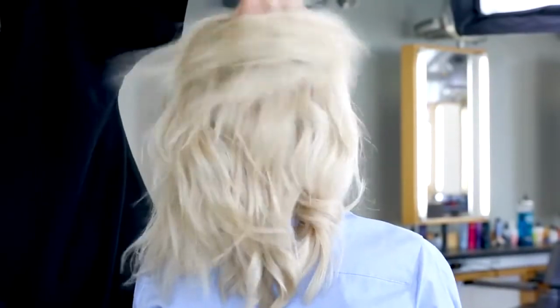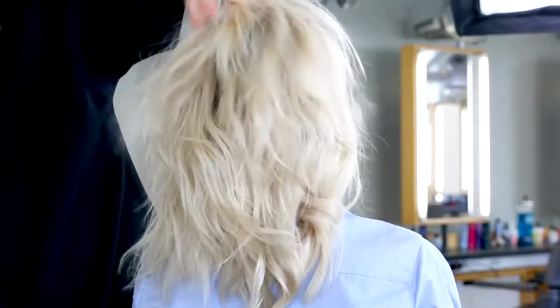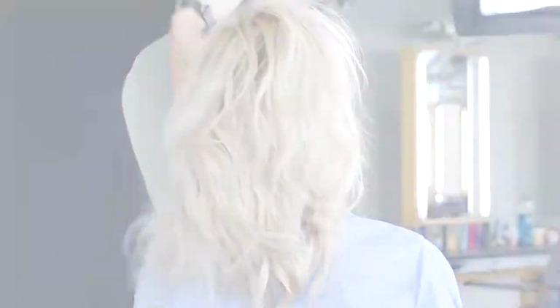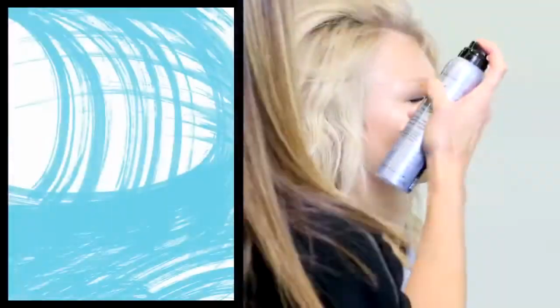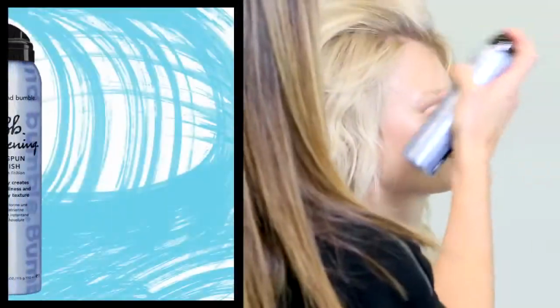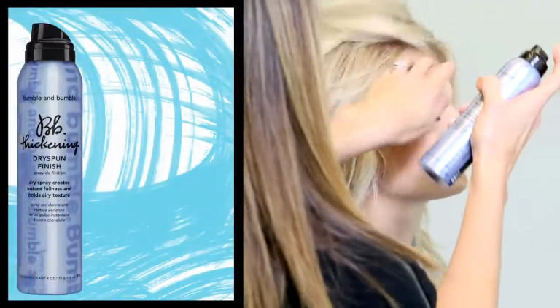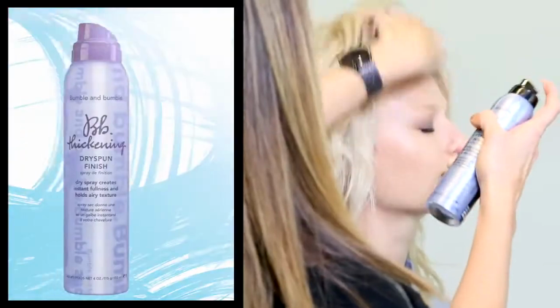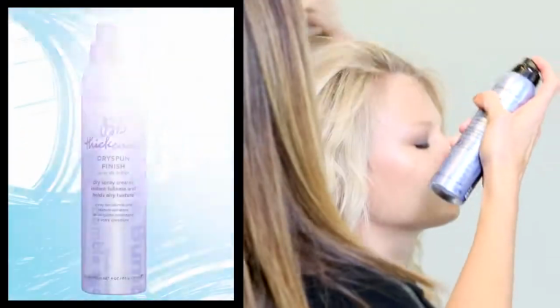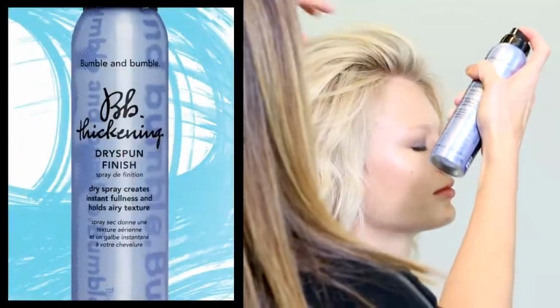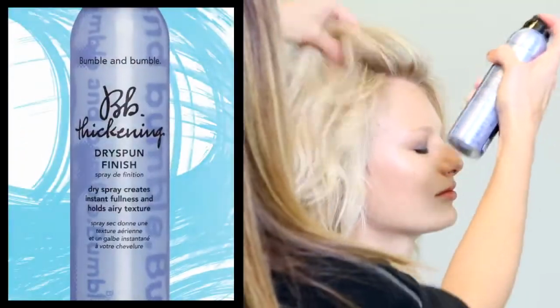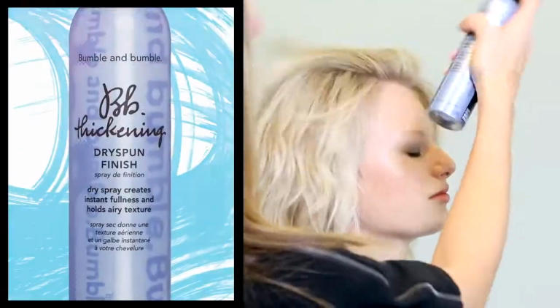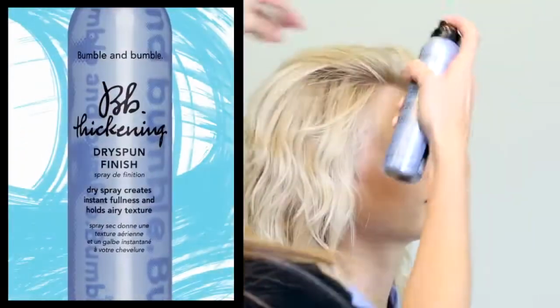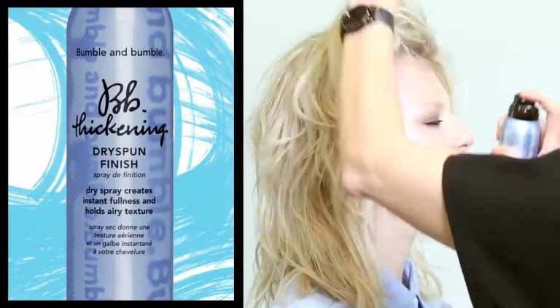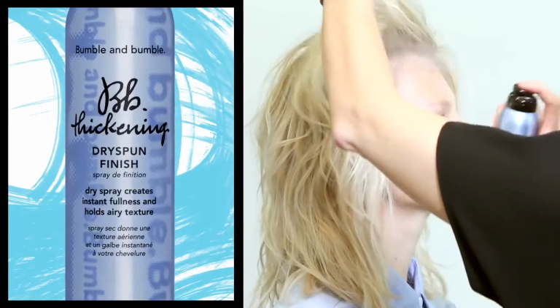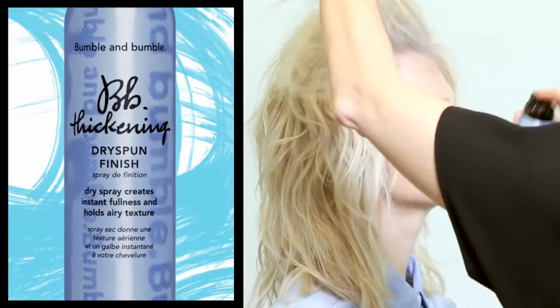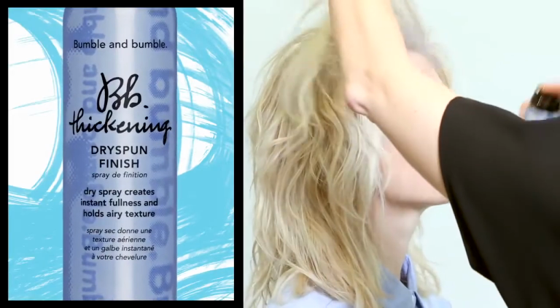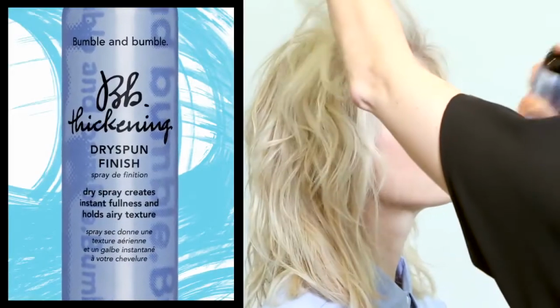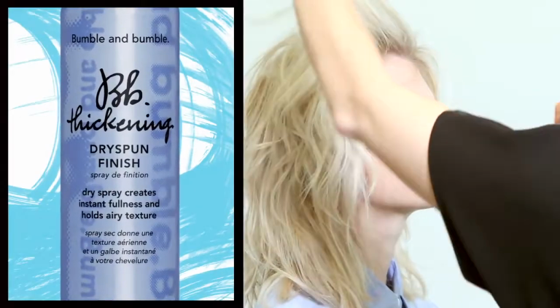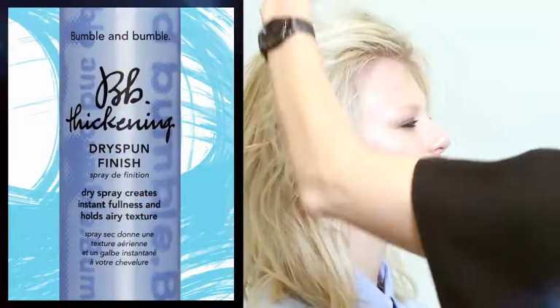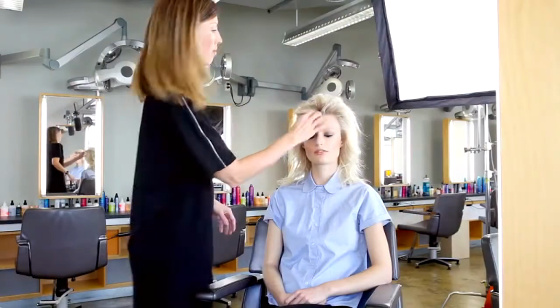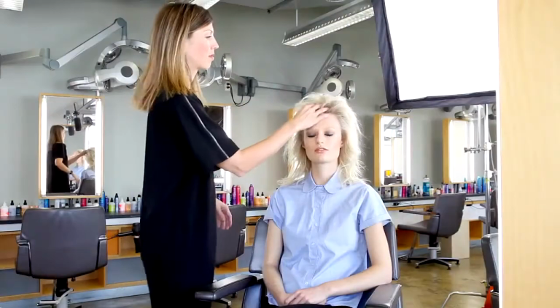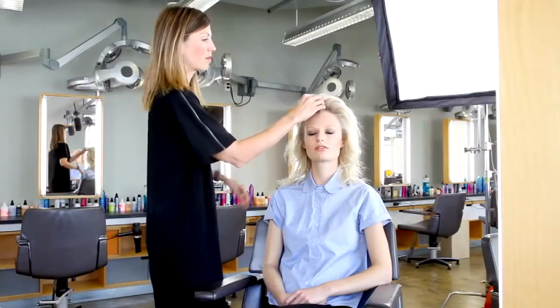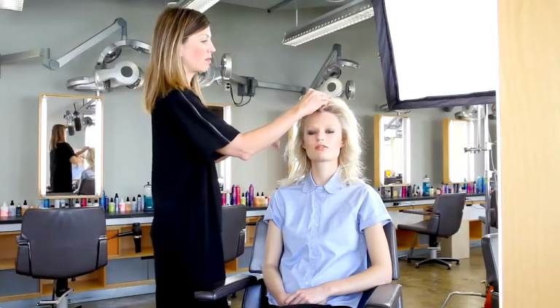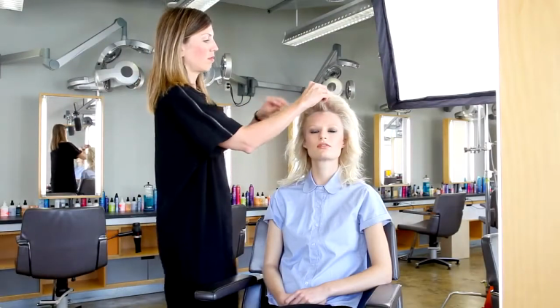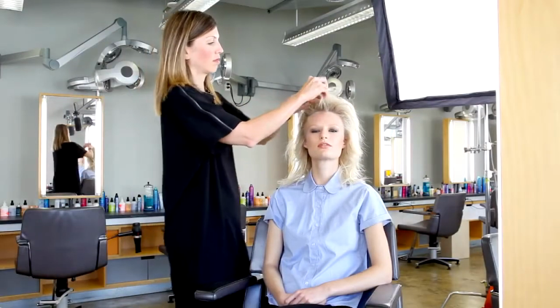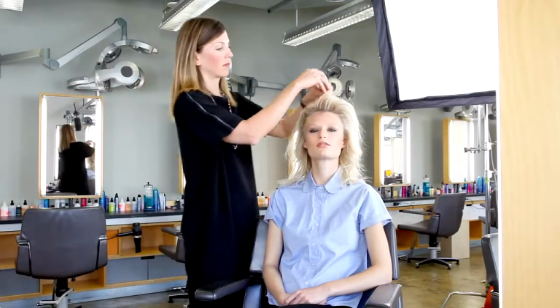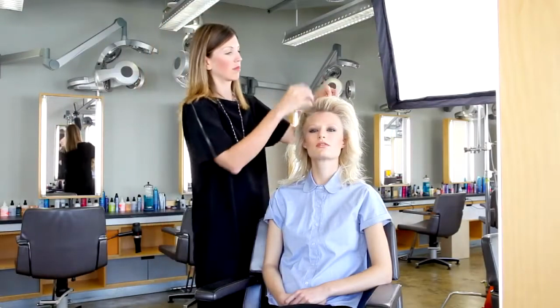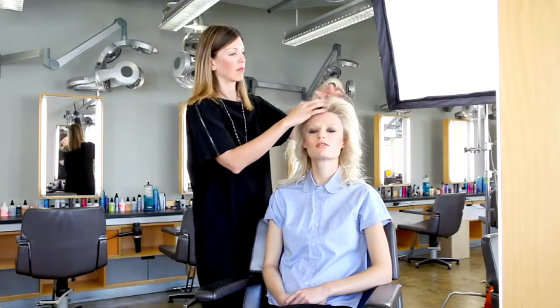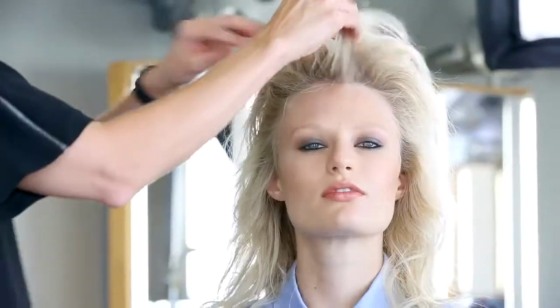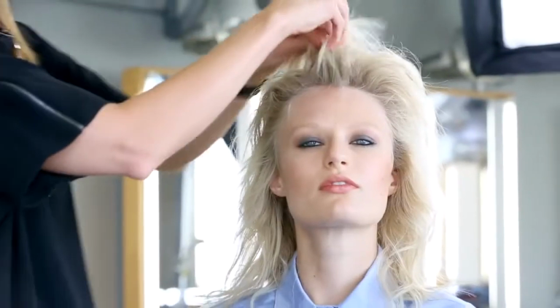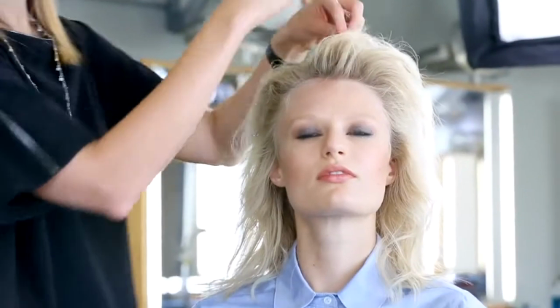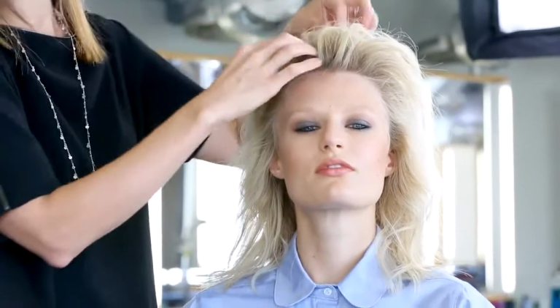Use Thickening Dry Spun Finish for added fullness at the root. Use your fingers to rake hair towards the back of your head.